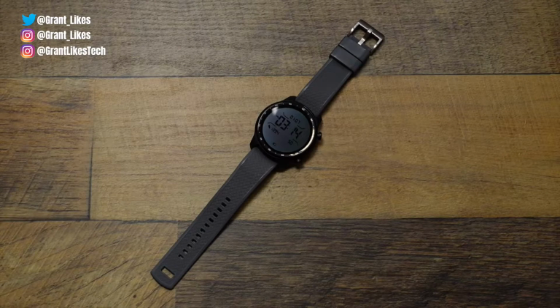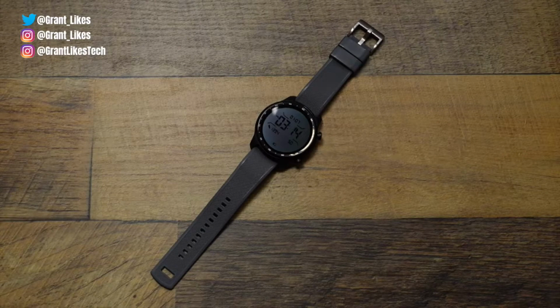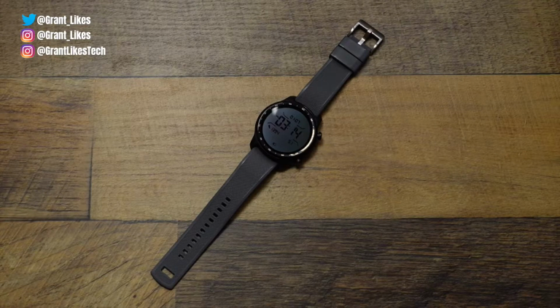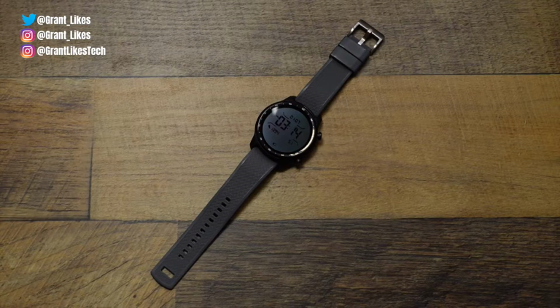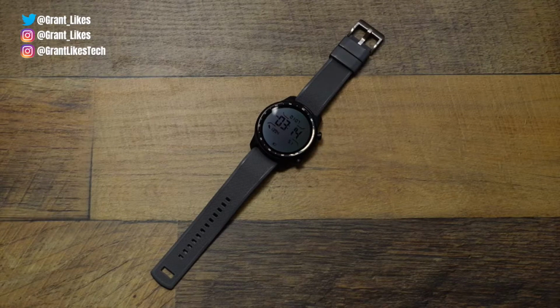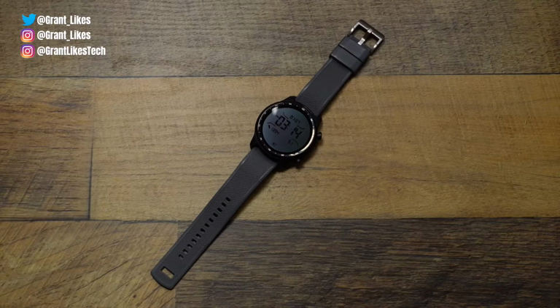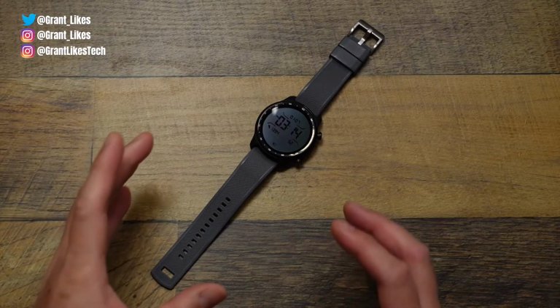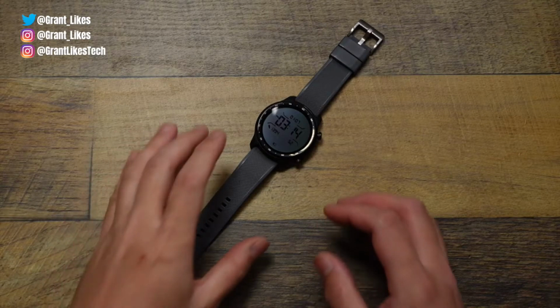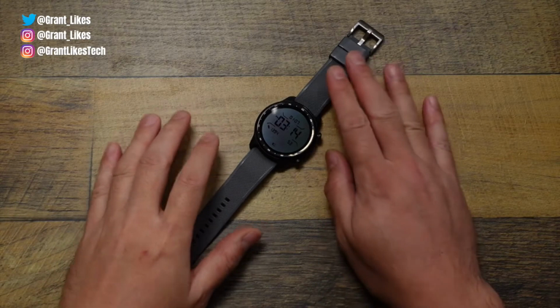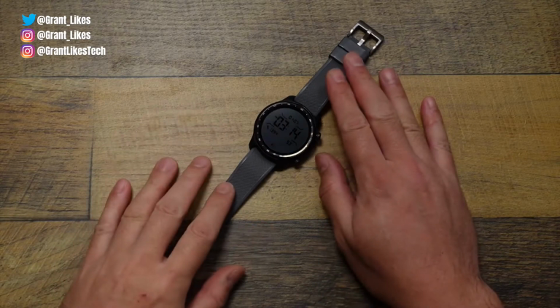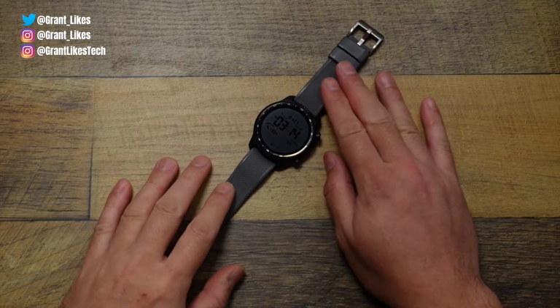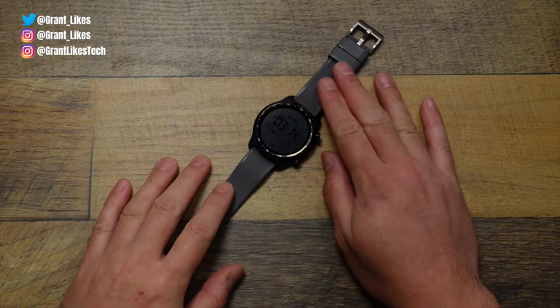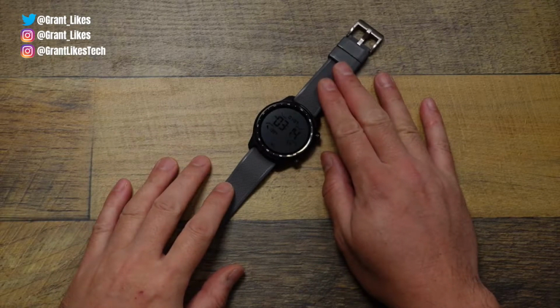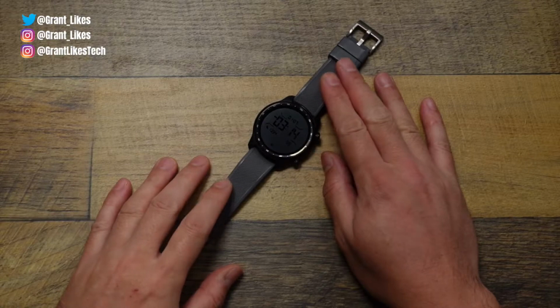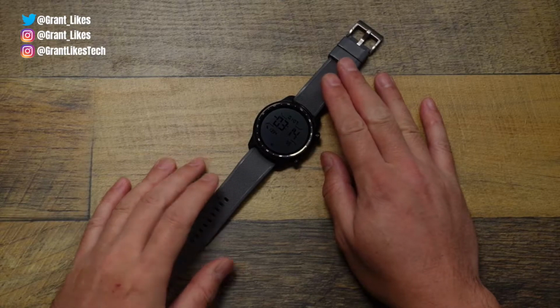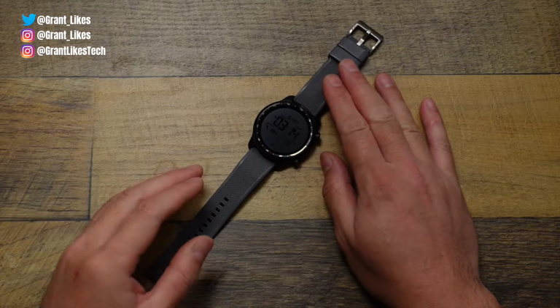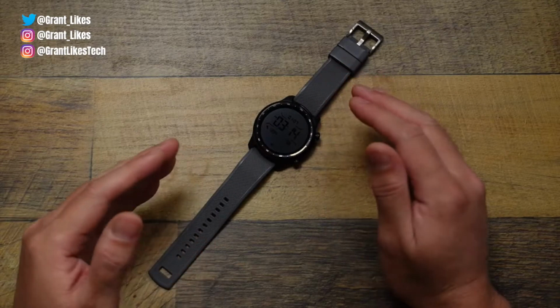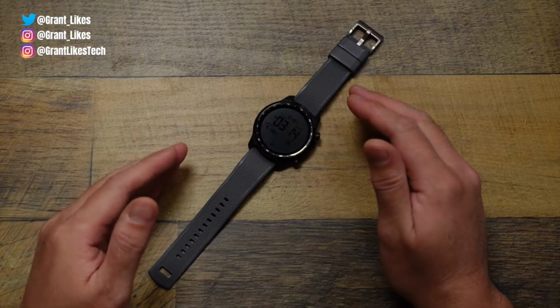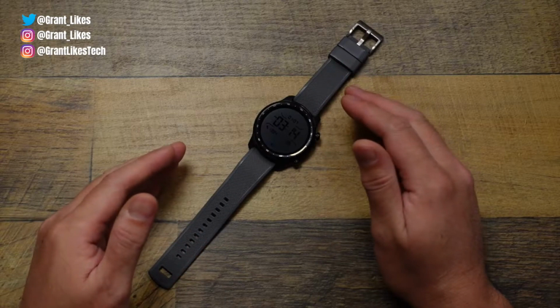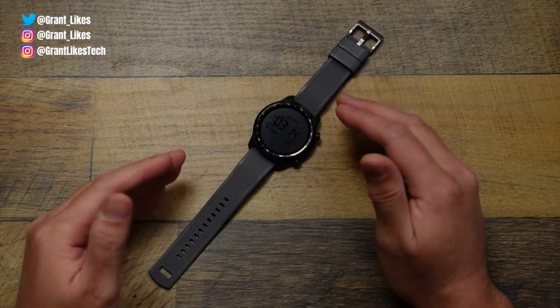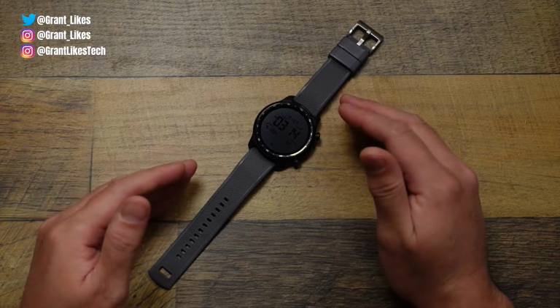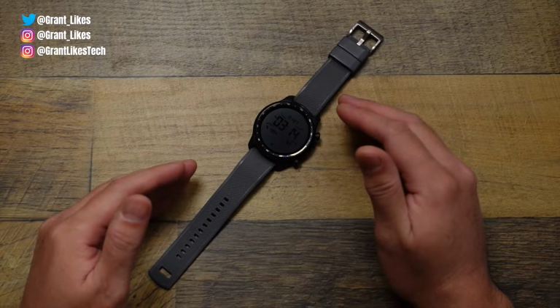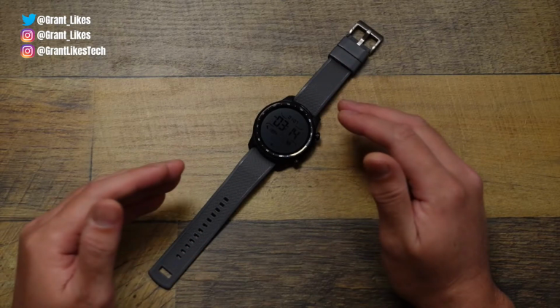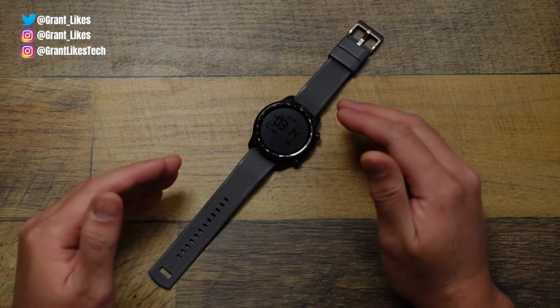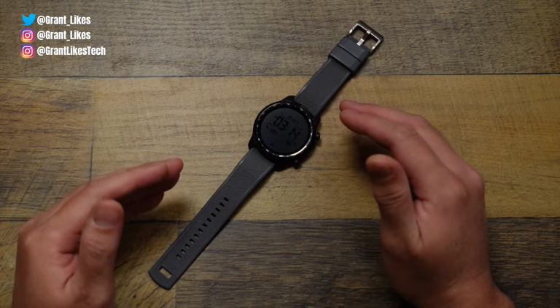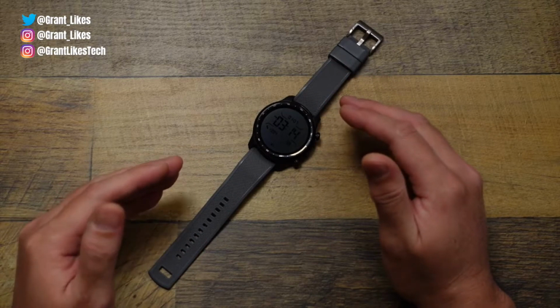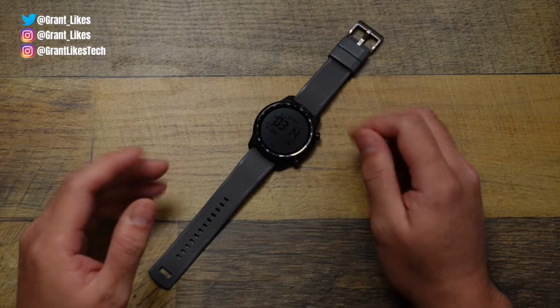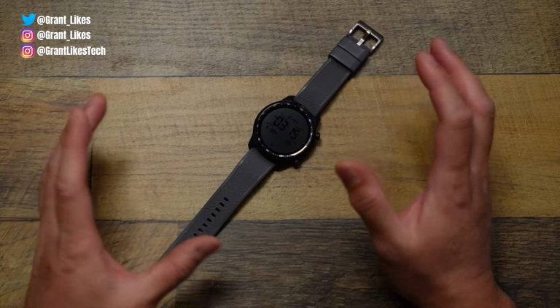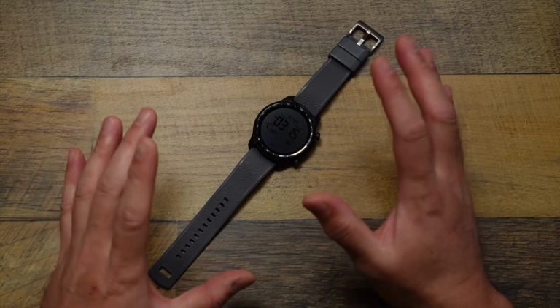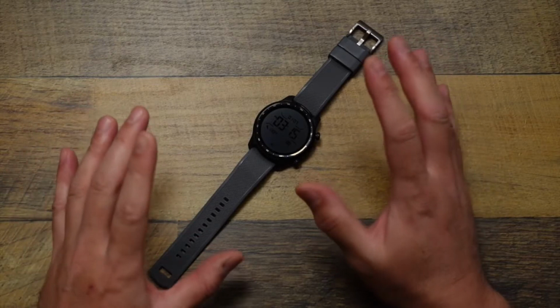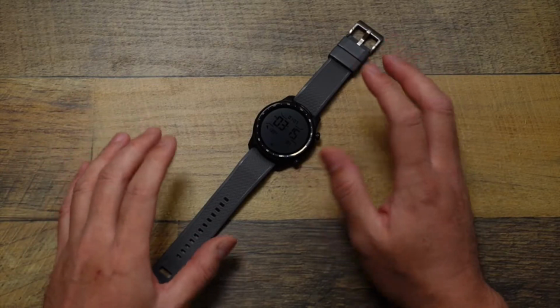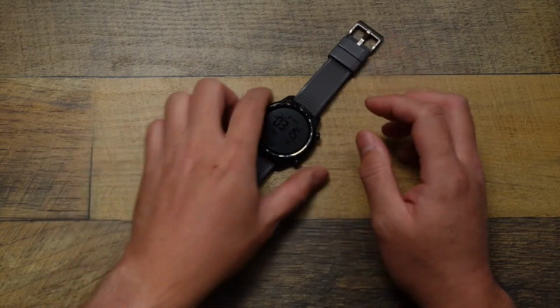Hoslin Grant here, welcome back to the channel. One of the new features on the TicWatch Pro 3 Ultra is being able to monitor for irregular heartbeats and atrial fibrillation detection, and that's not on by default.